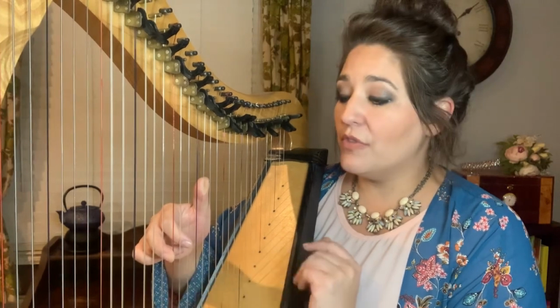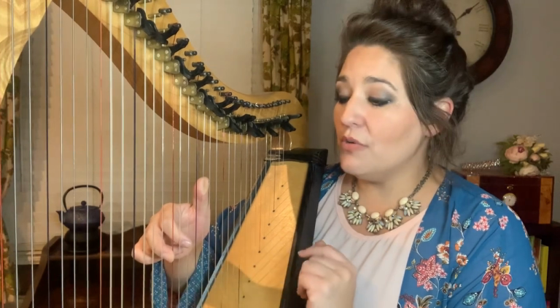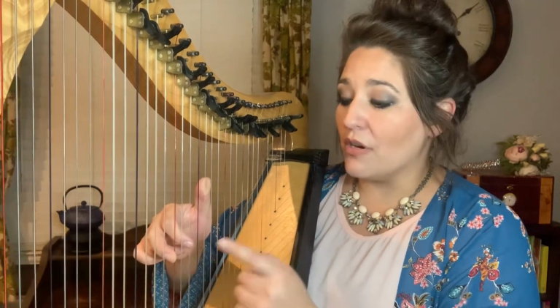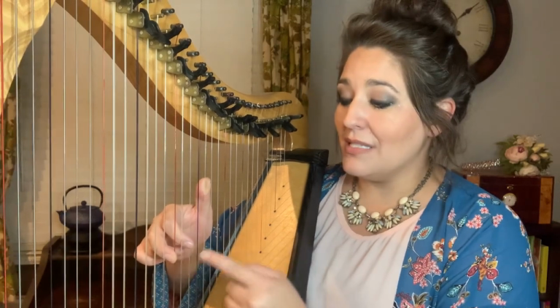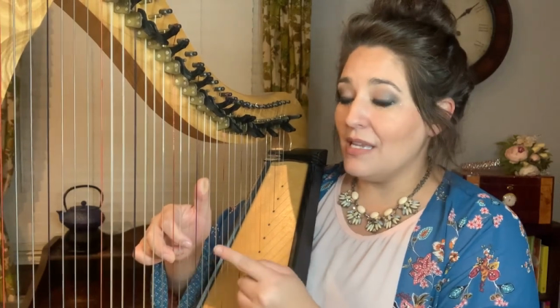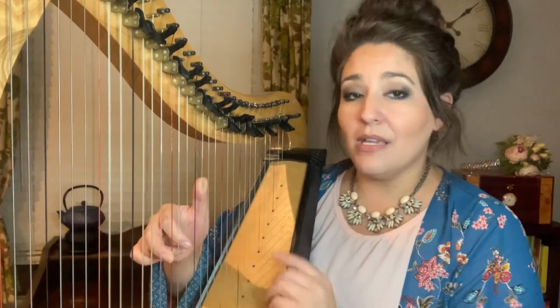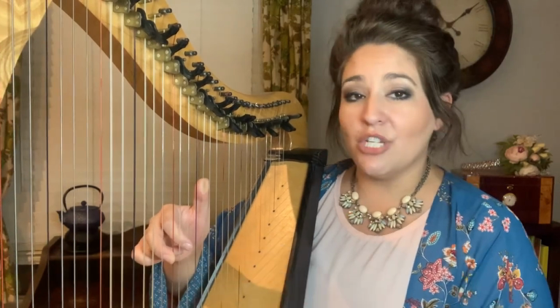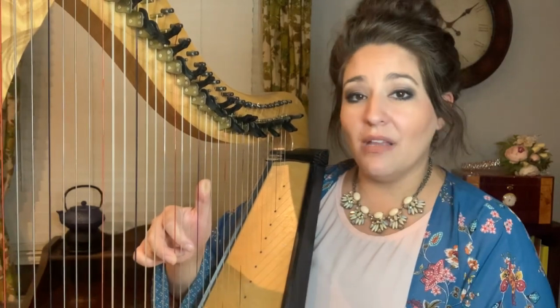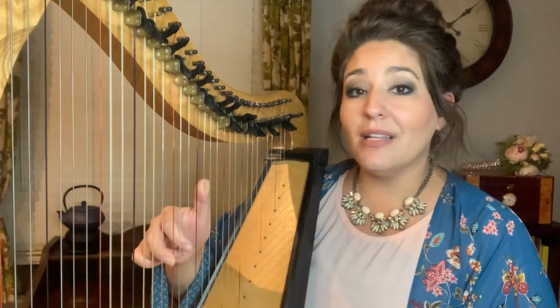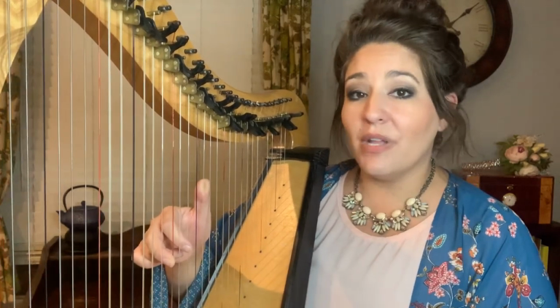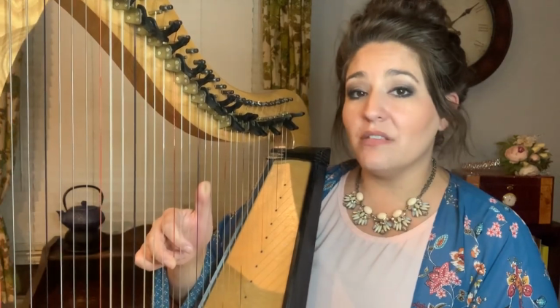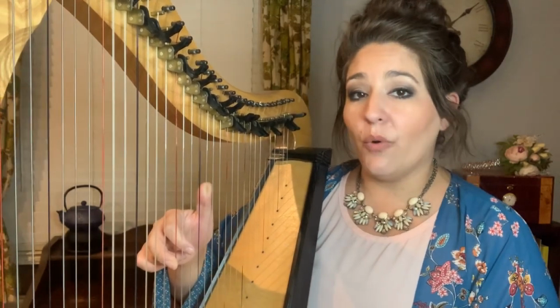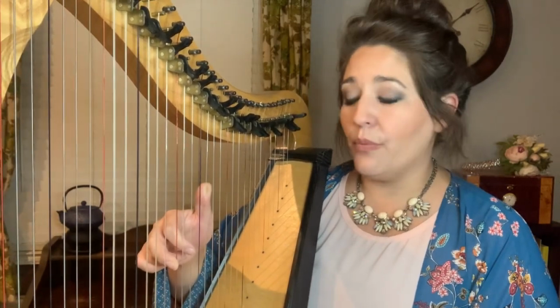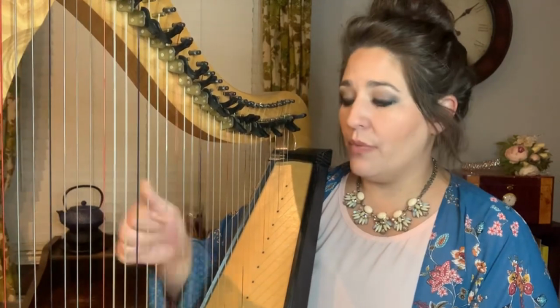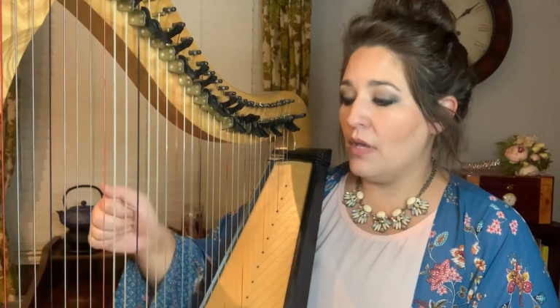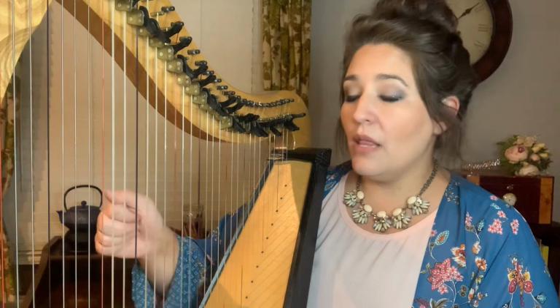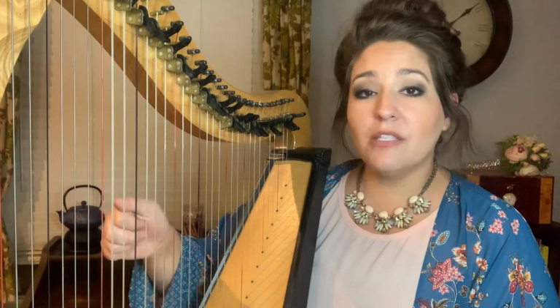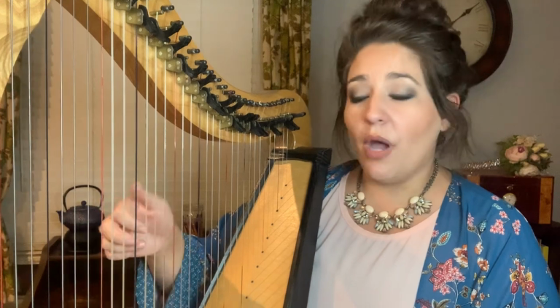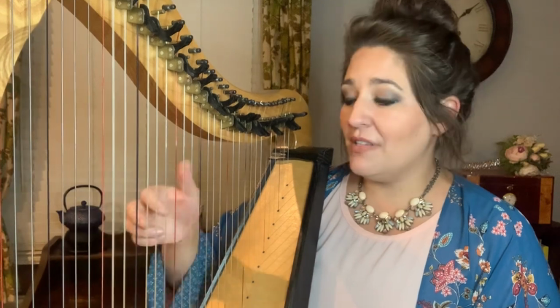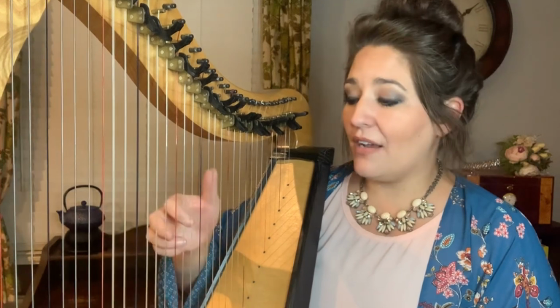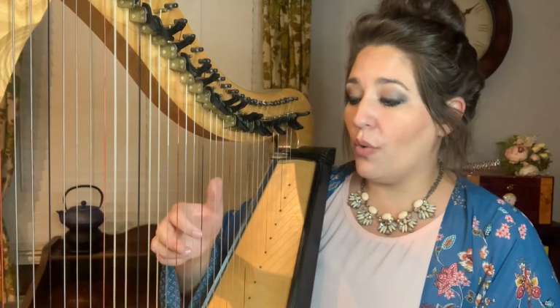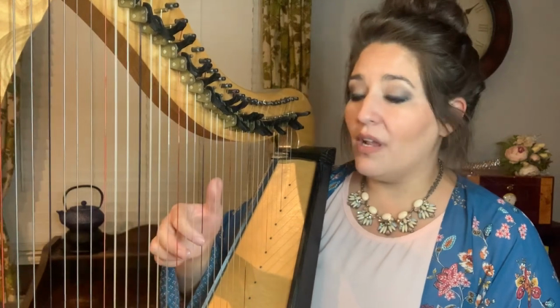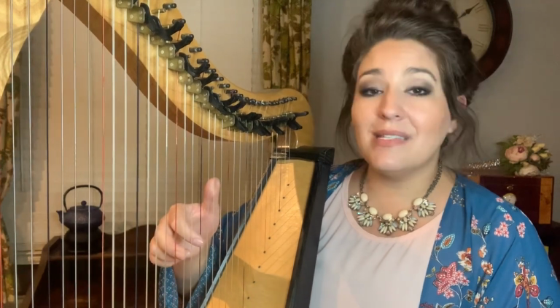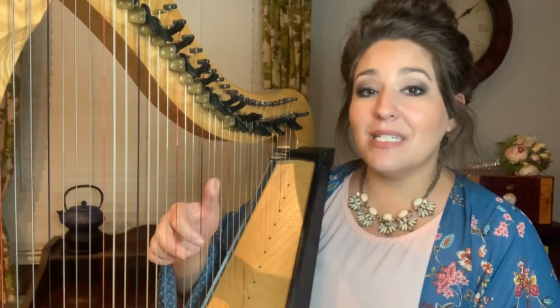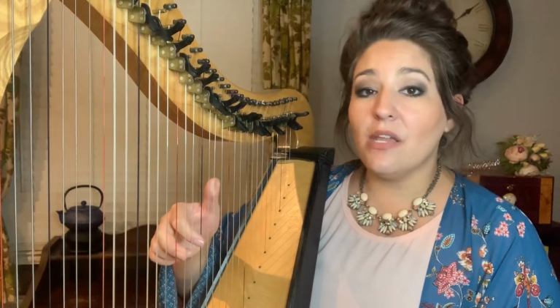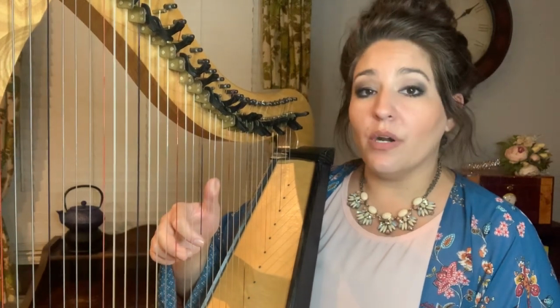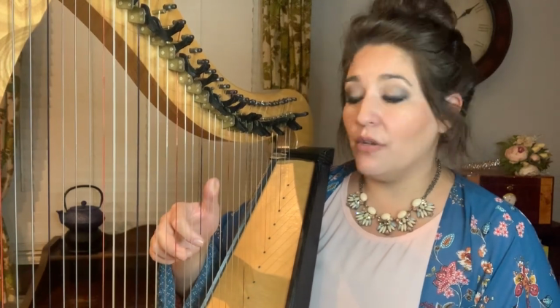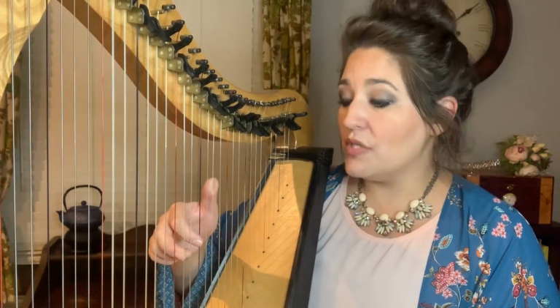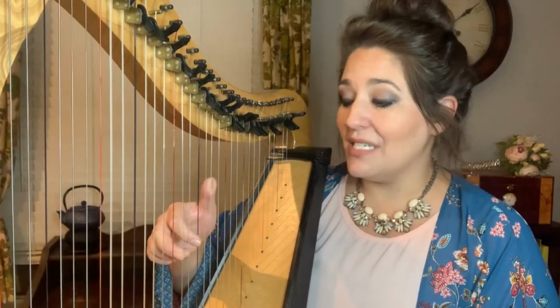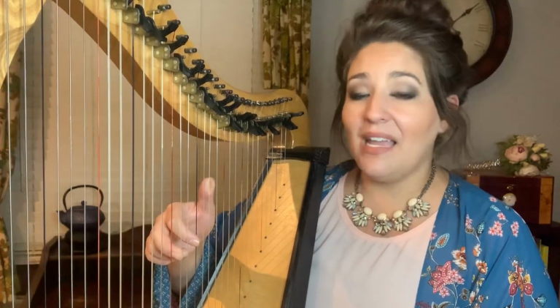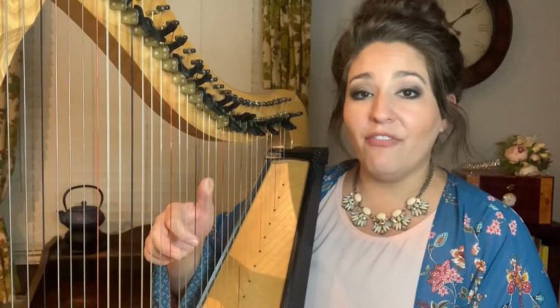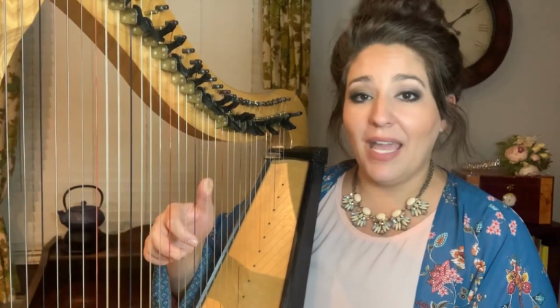The notes are C, E, and G. Let's play this C chord. Let's go up to the next chord. This is a D chord. The notes are D, F, A.